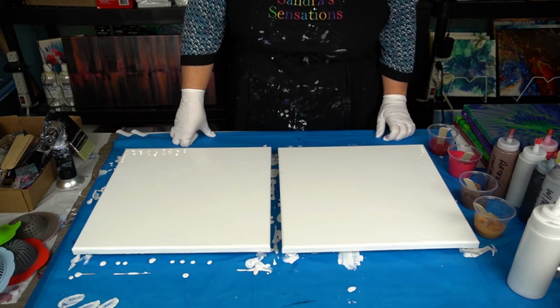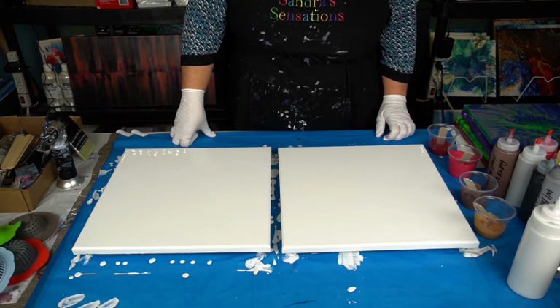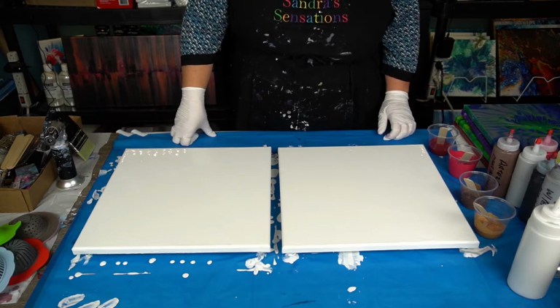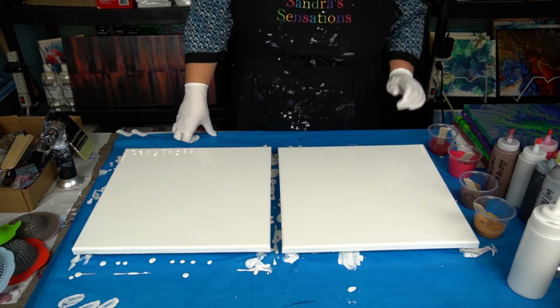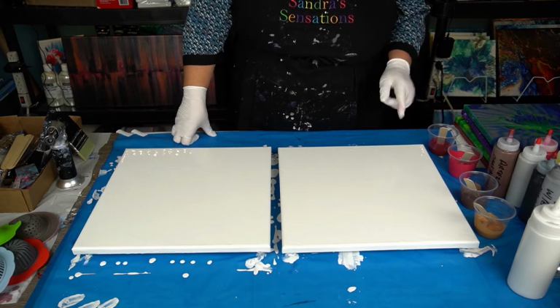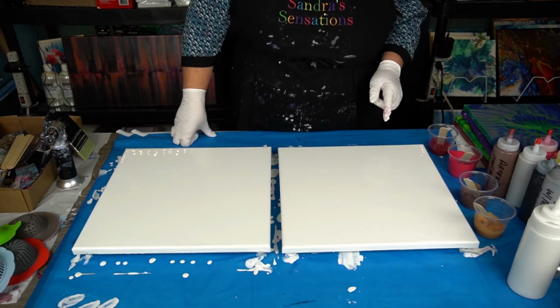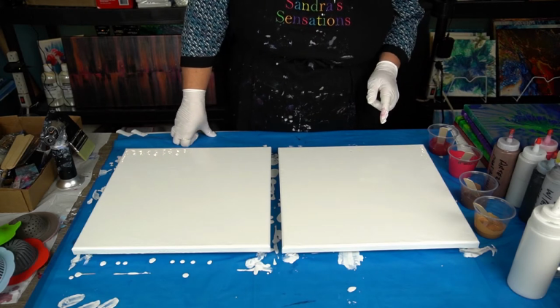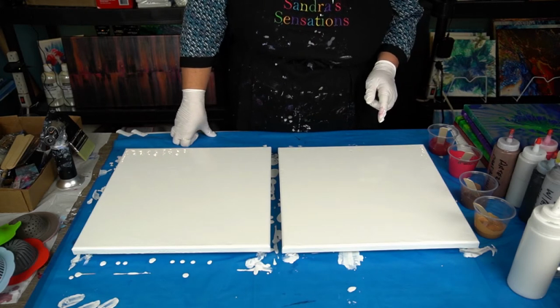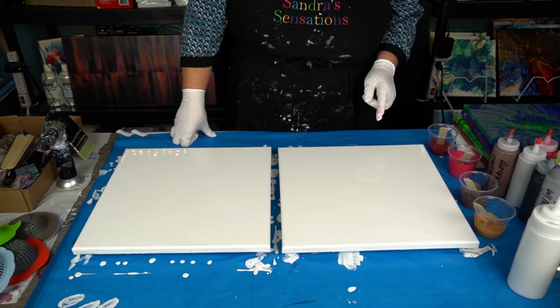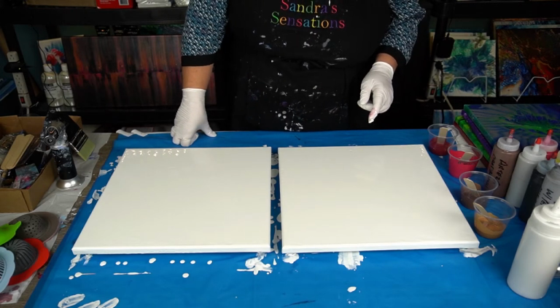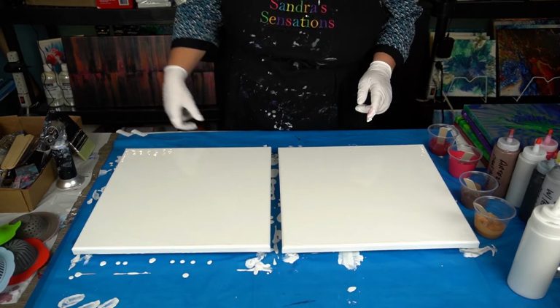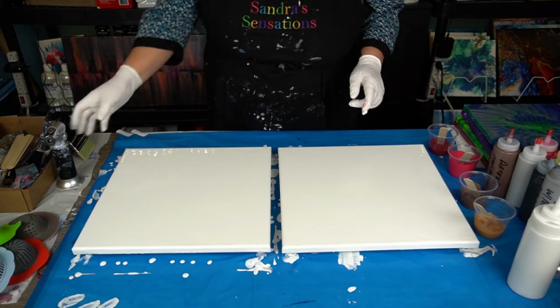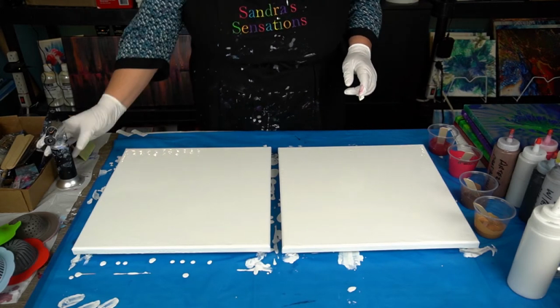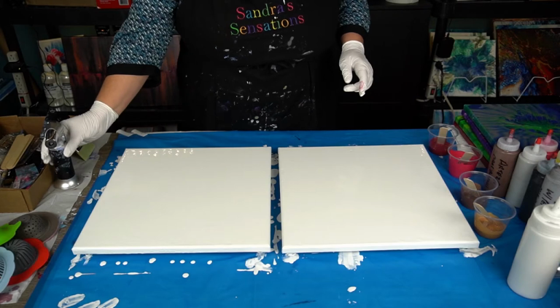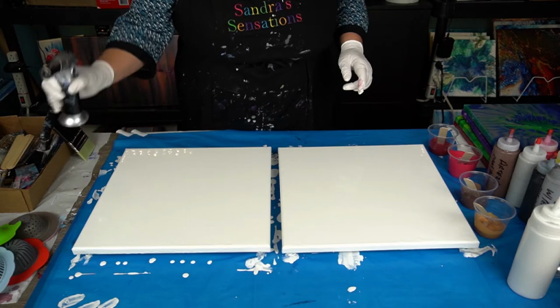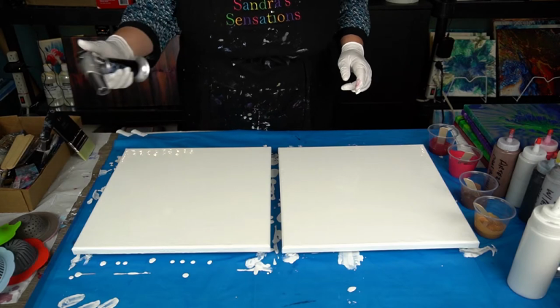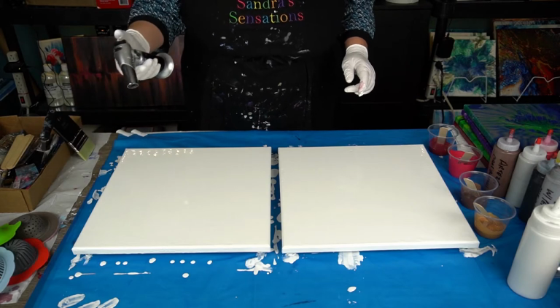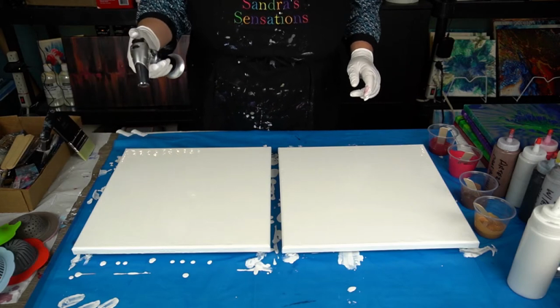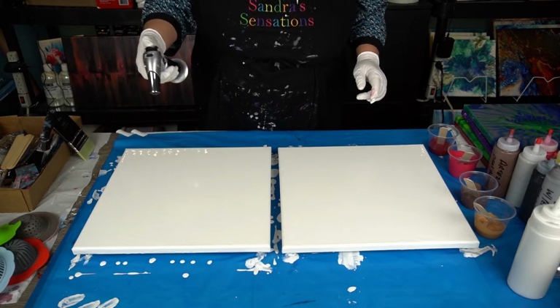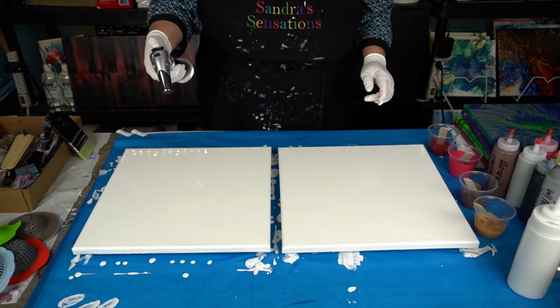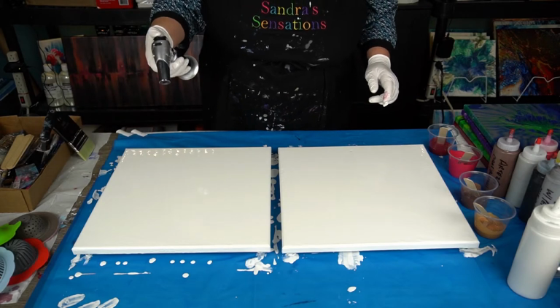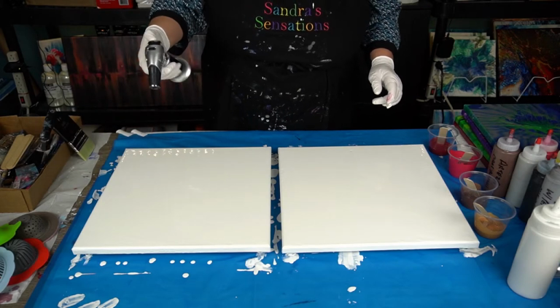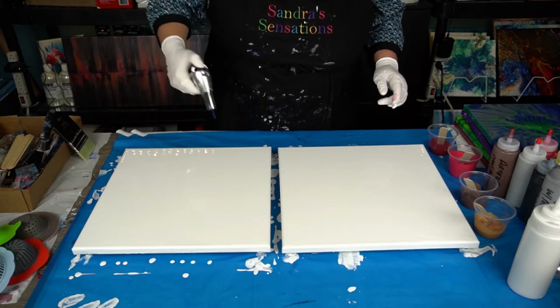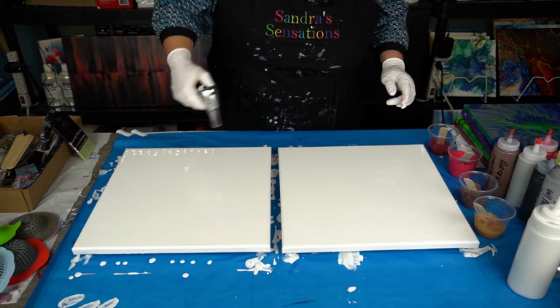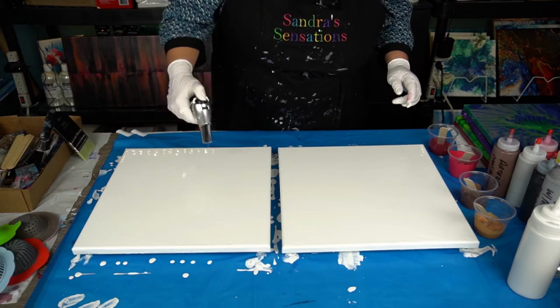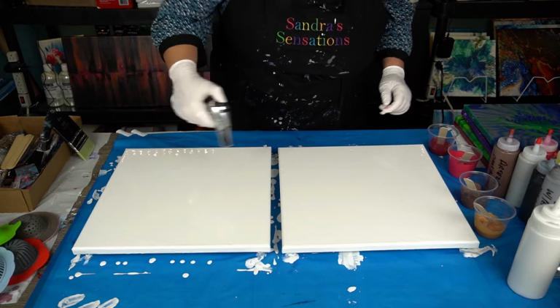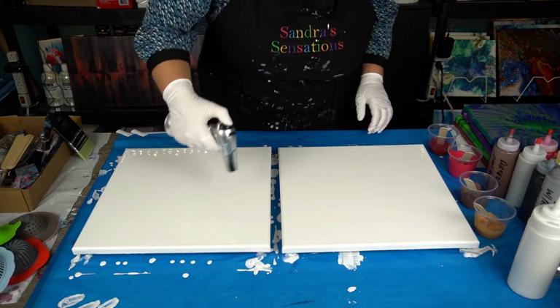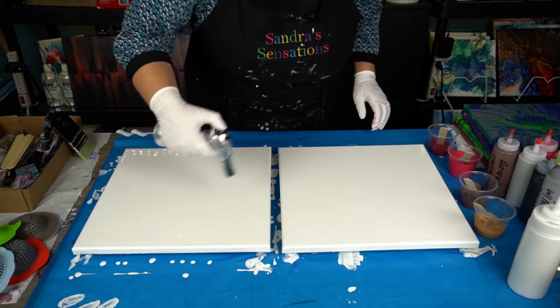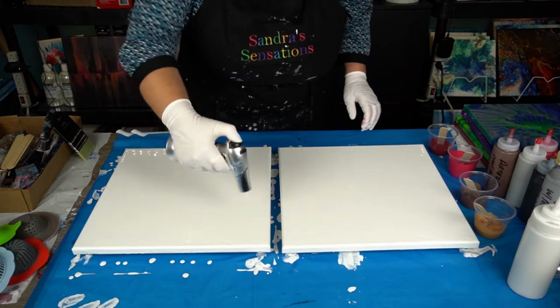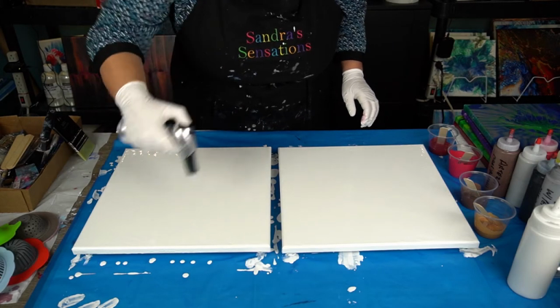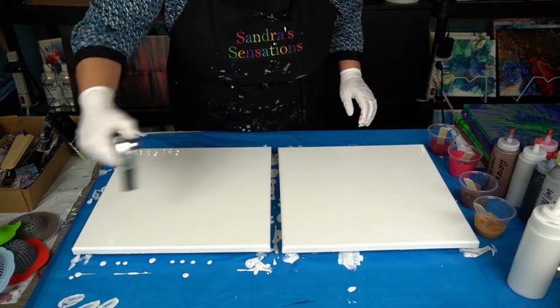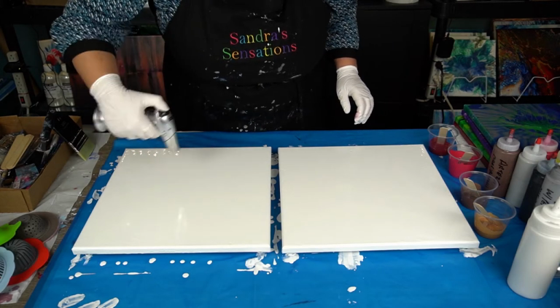I've got two 14 by 14 canvases ready to go with the white acrylic on there. I'm just going to give it a quick torch and we're gonna do this.